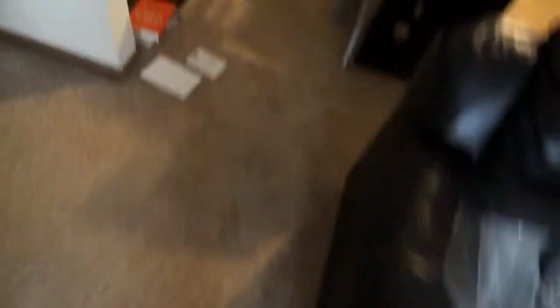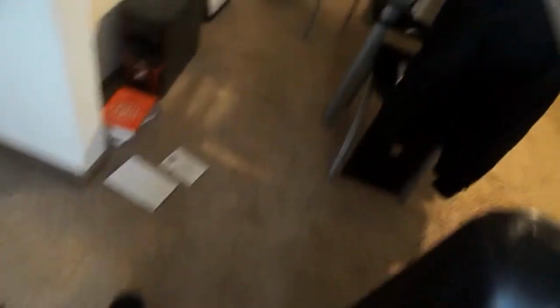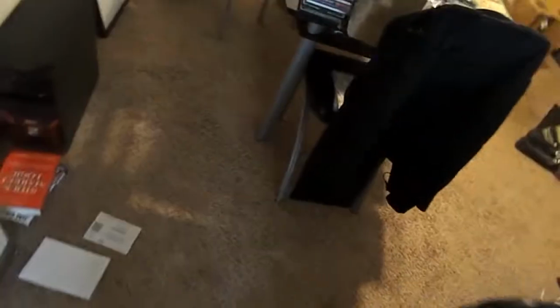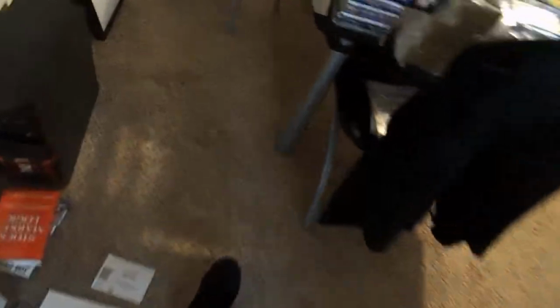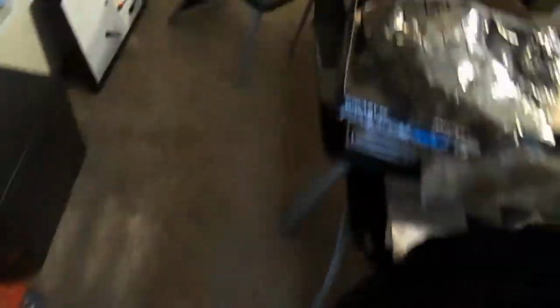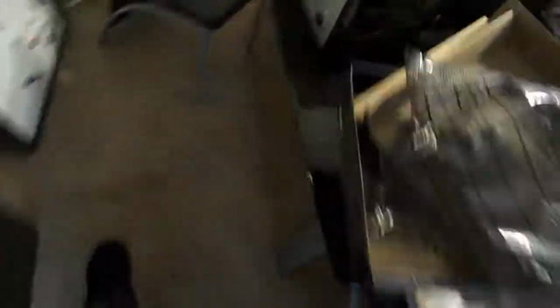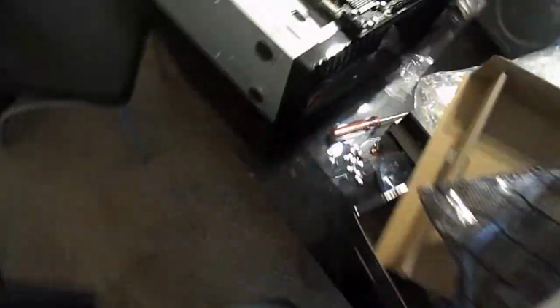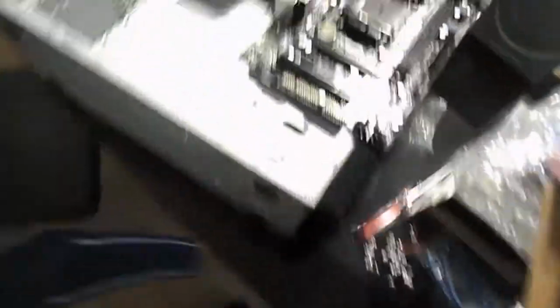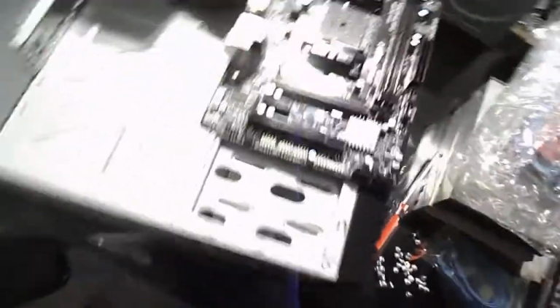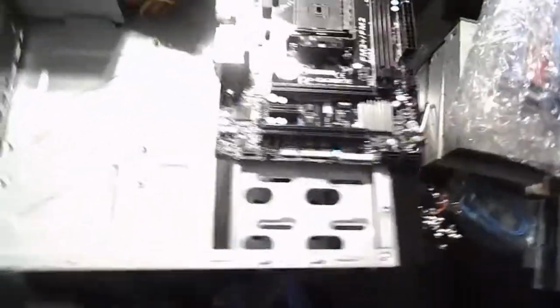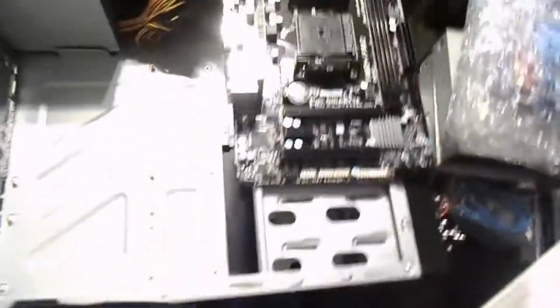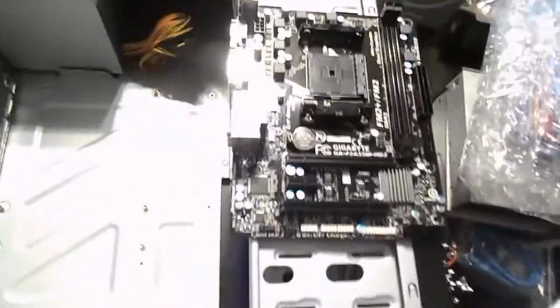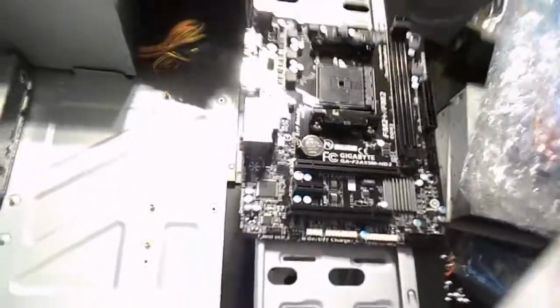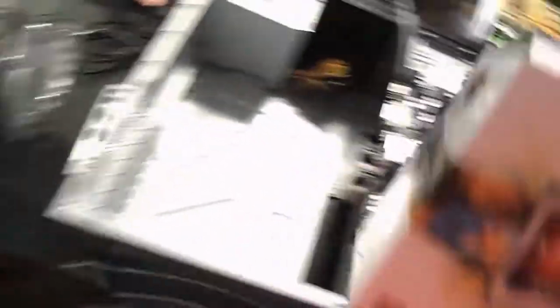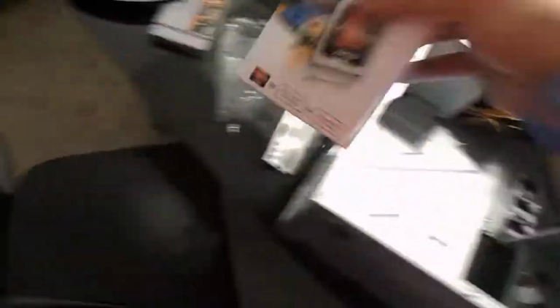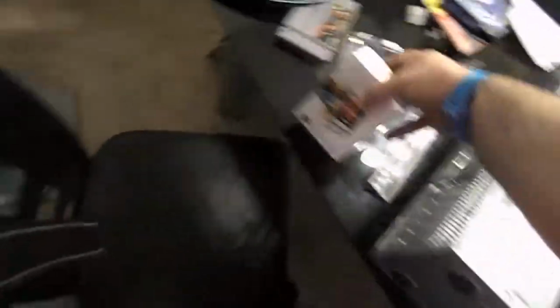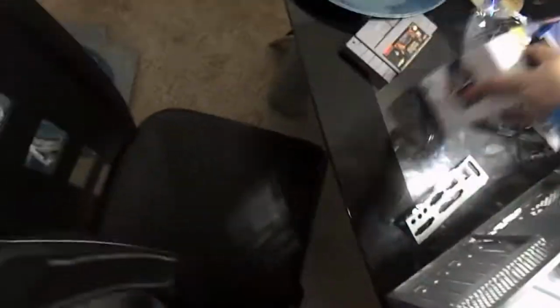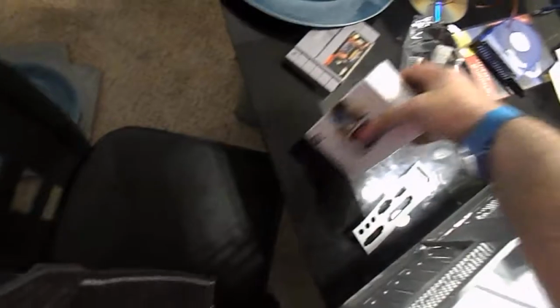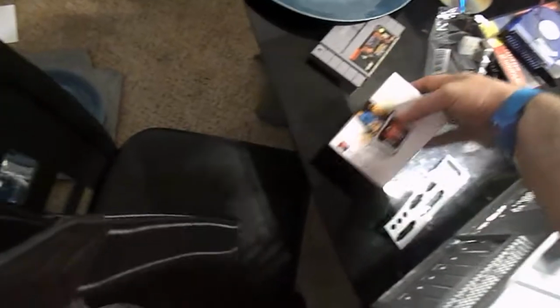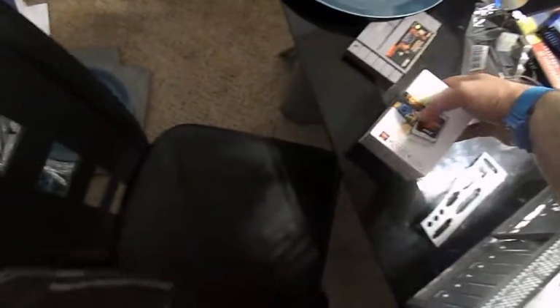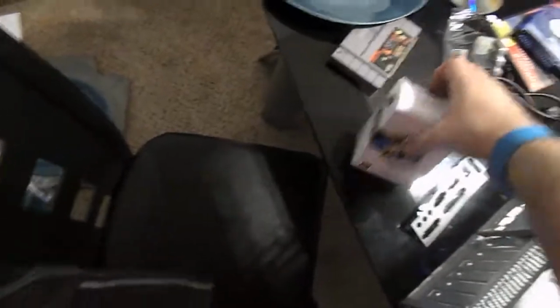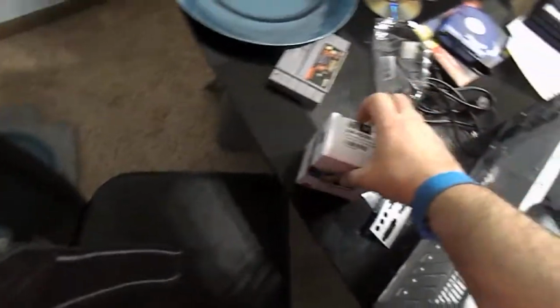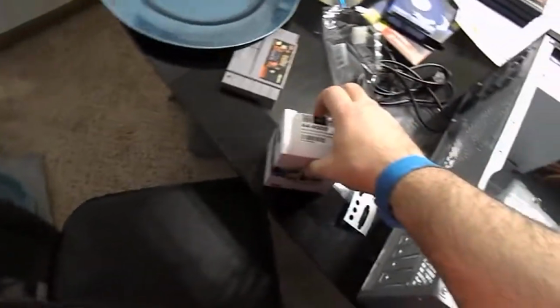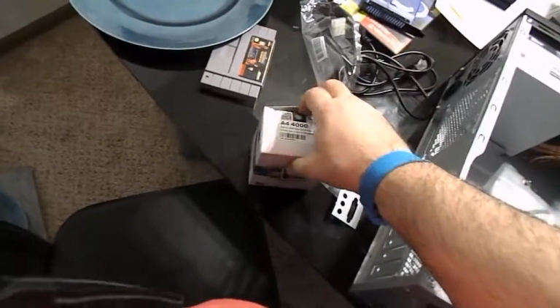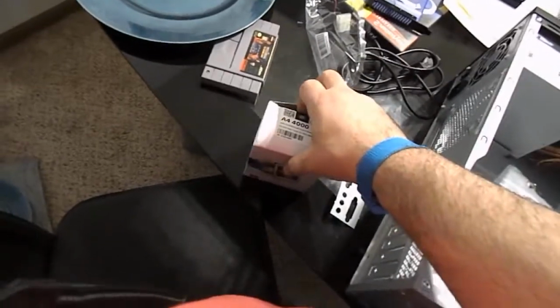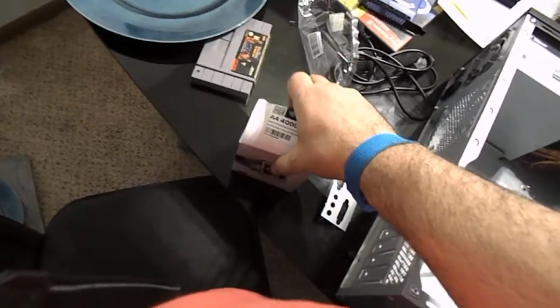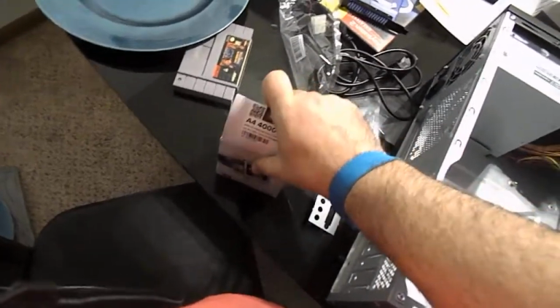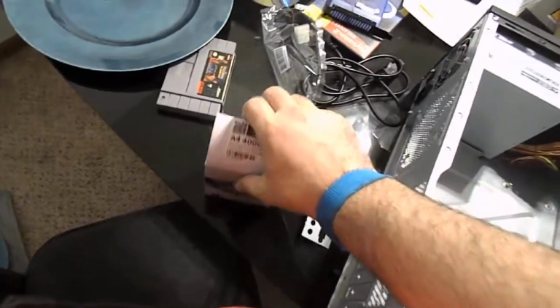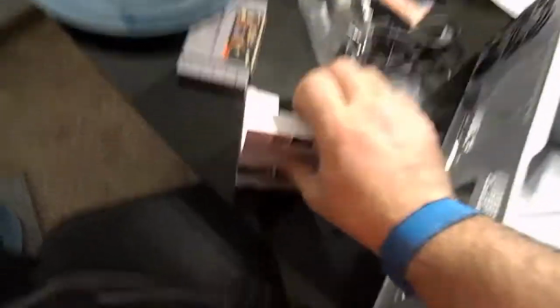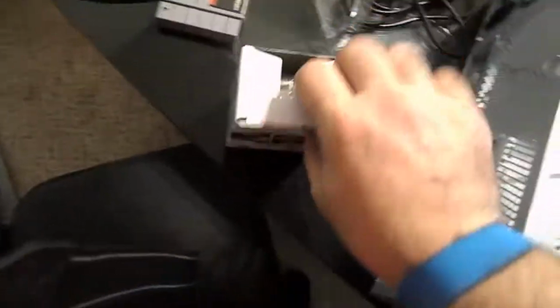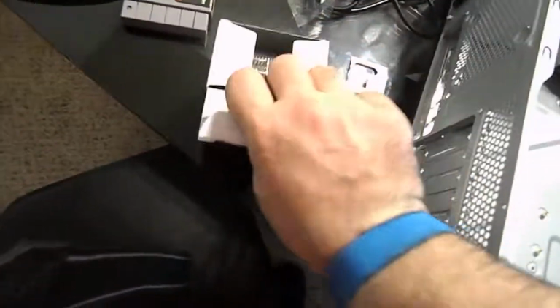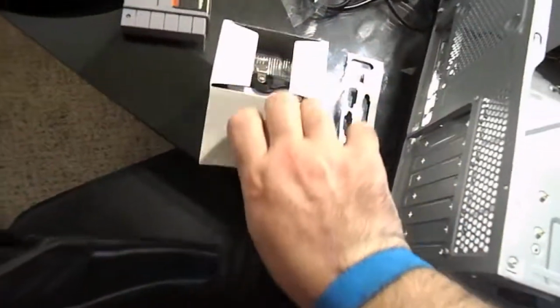Let's go back over here — this is where we're going to end up putting it. But for right now, let's go ahead and open this up.